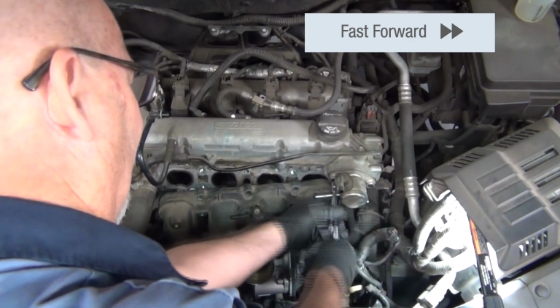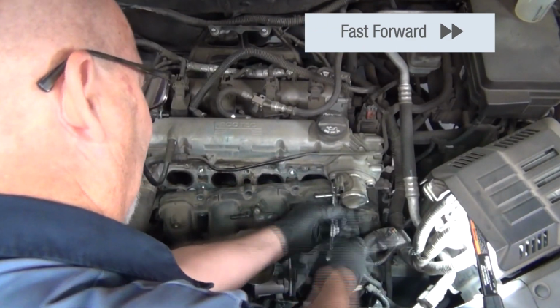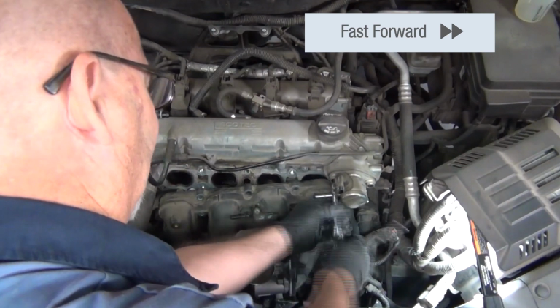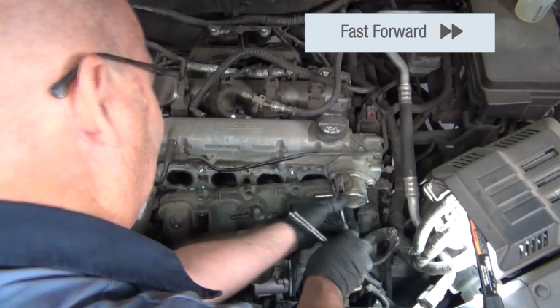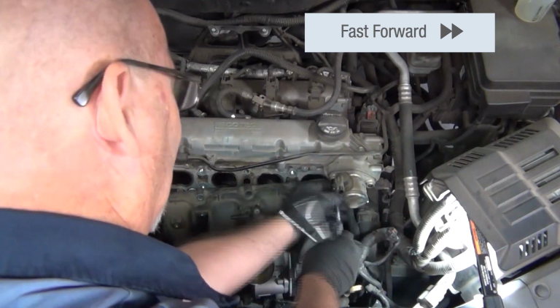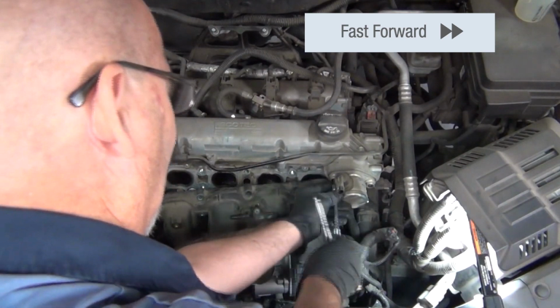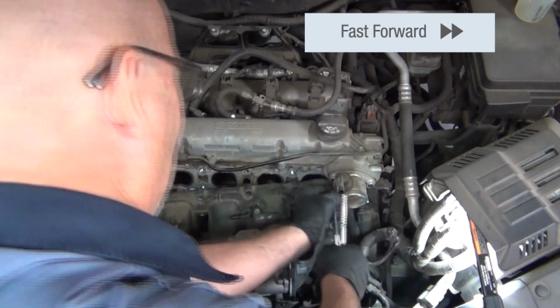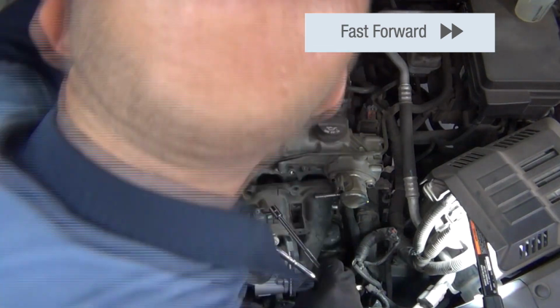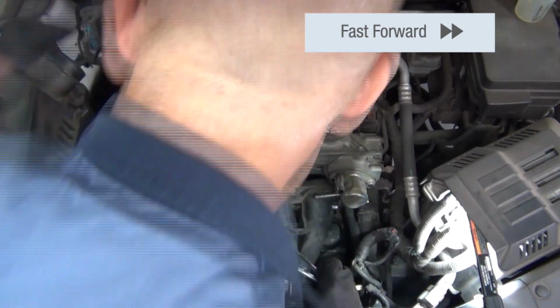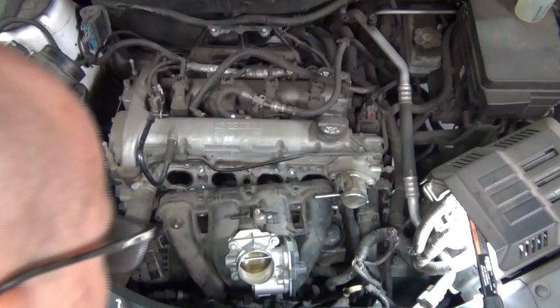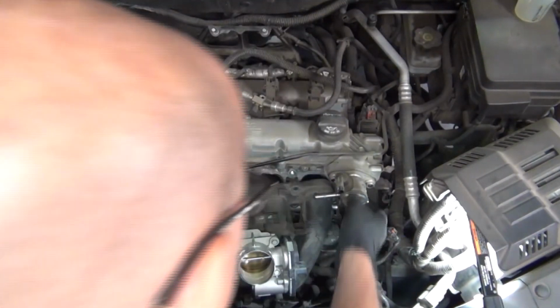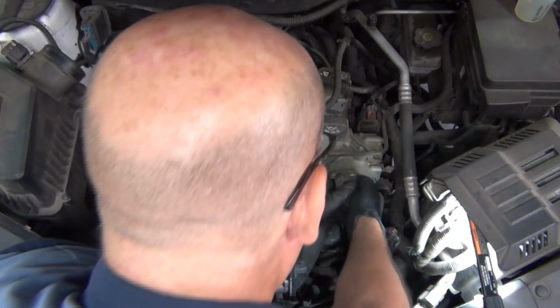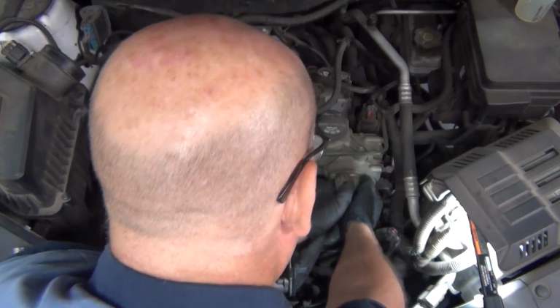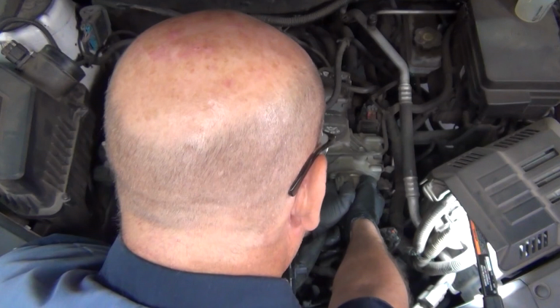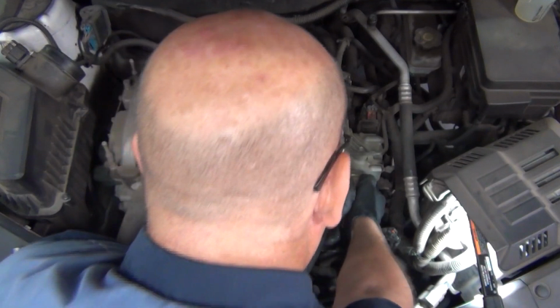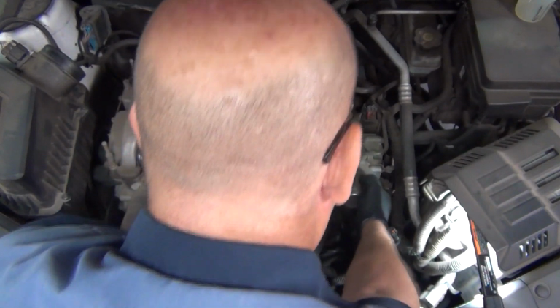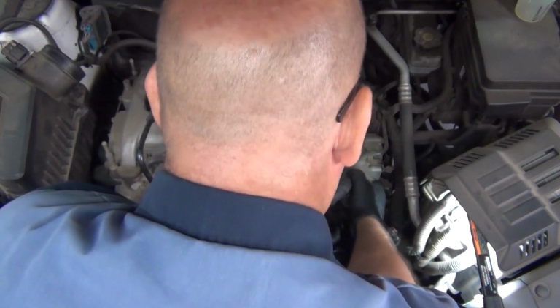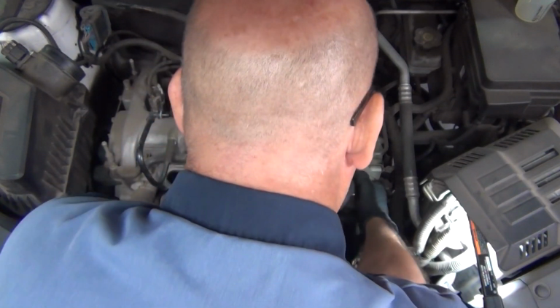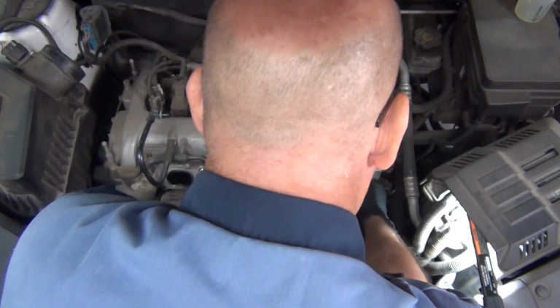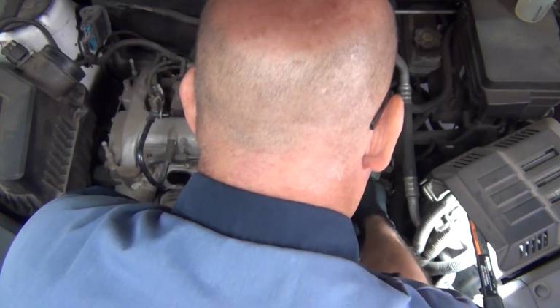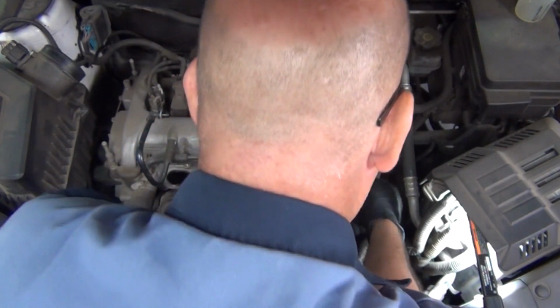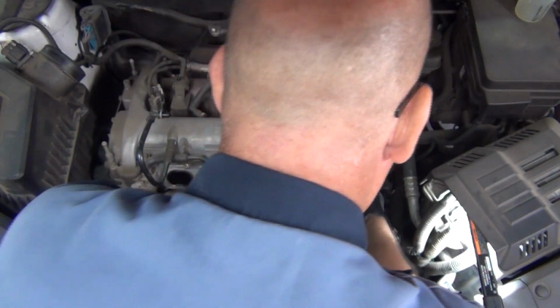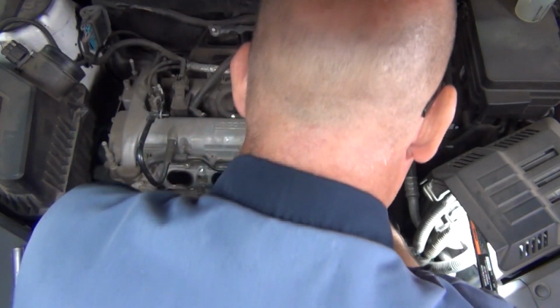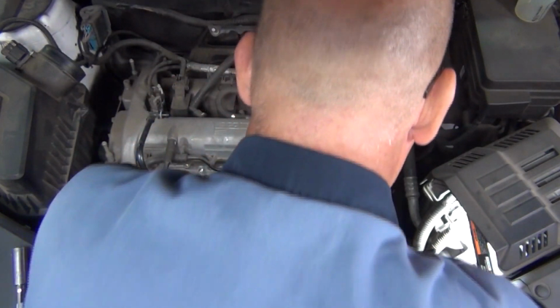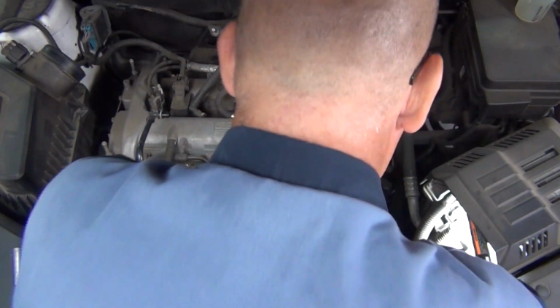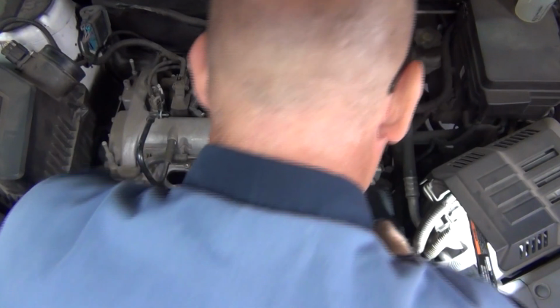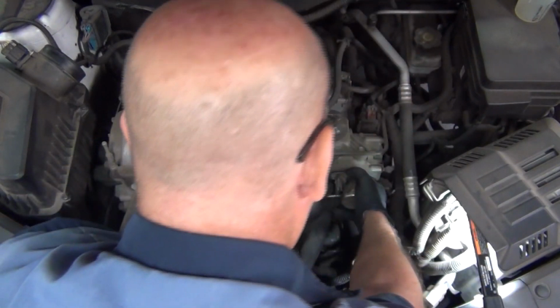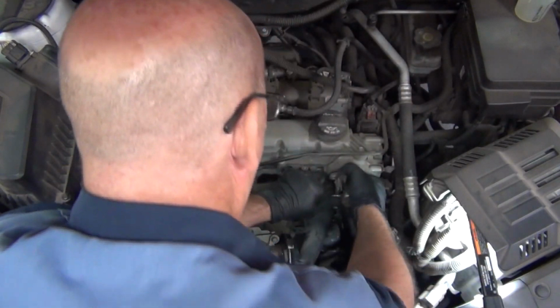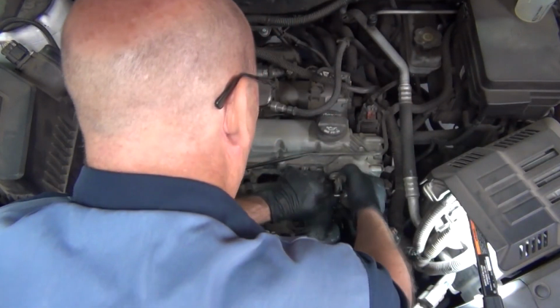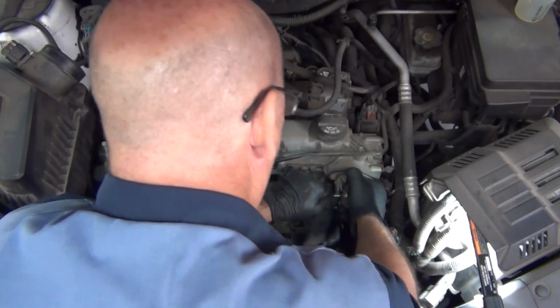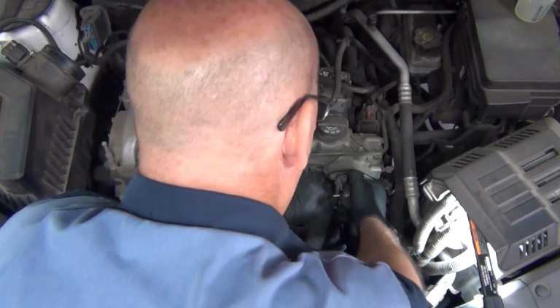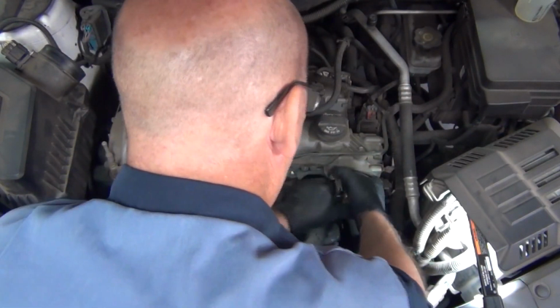Now you can see, with the line off and the intake manifold out of the way, the technician is removing the bolts from the fuel pump itself. He's going to wiggle it around a little bit, and it should just break free and allow him to pull that pump right out of its home location.